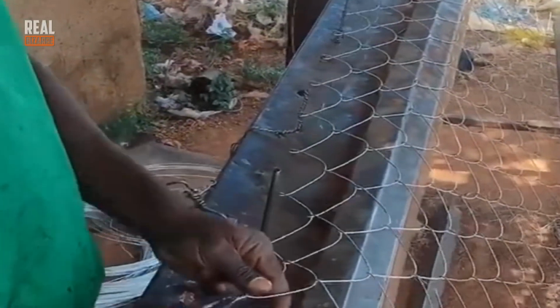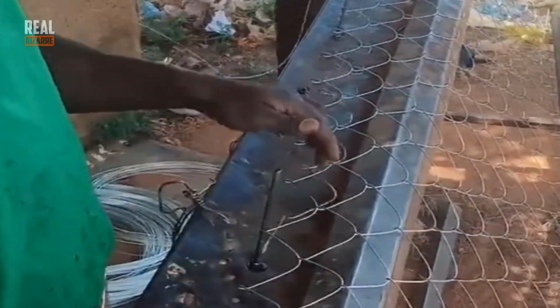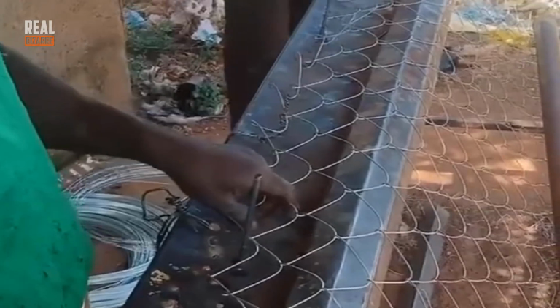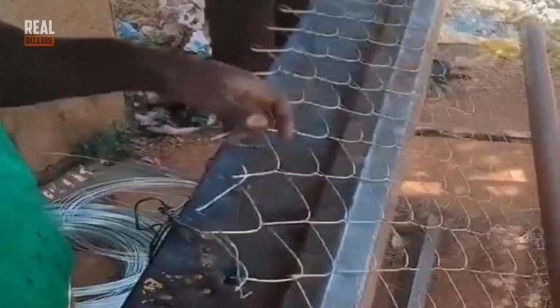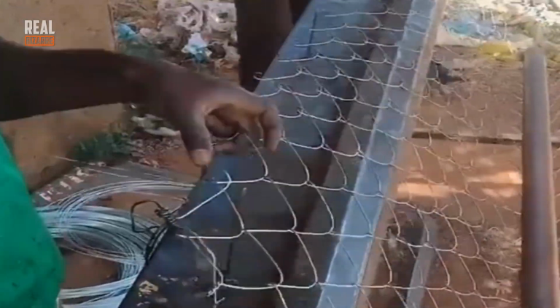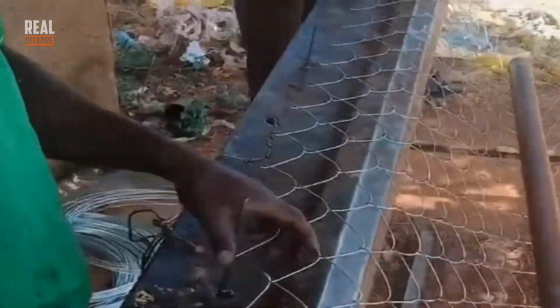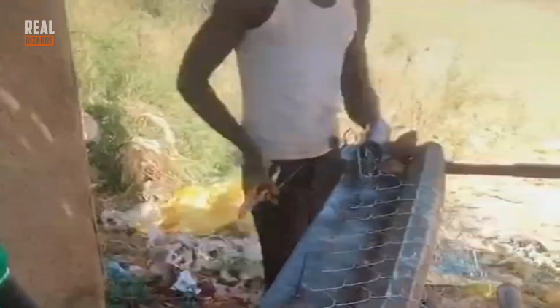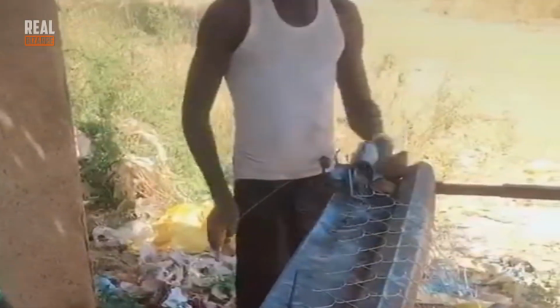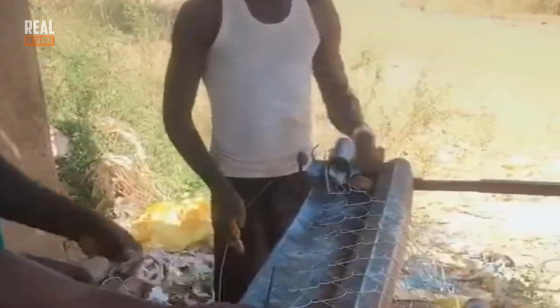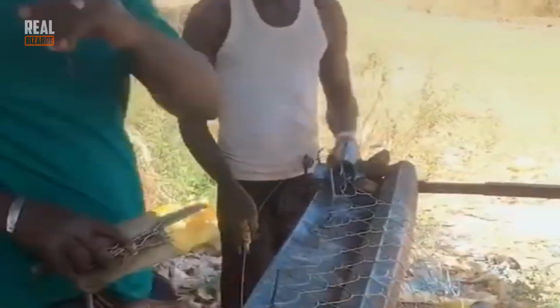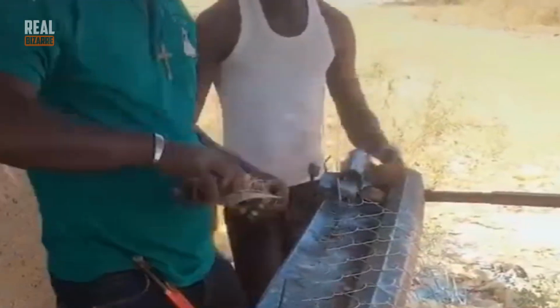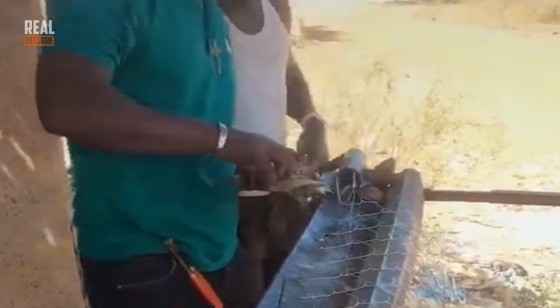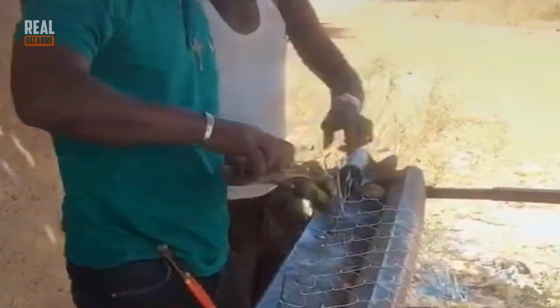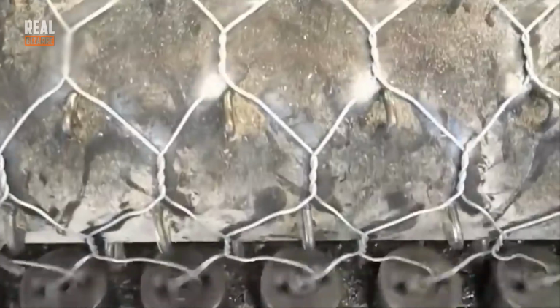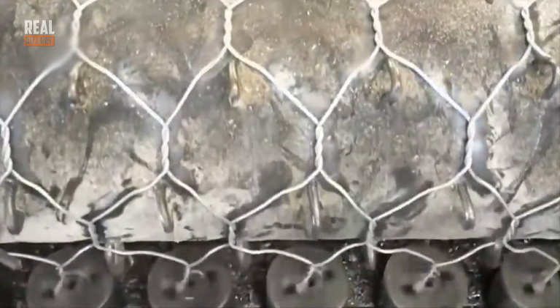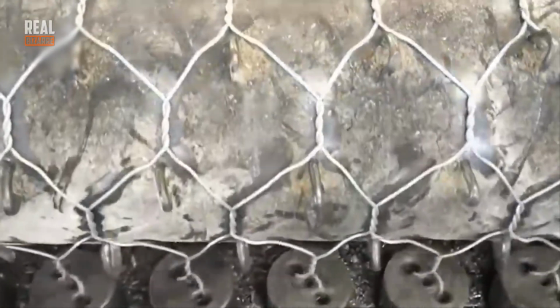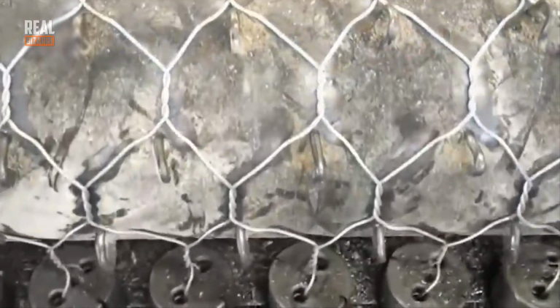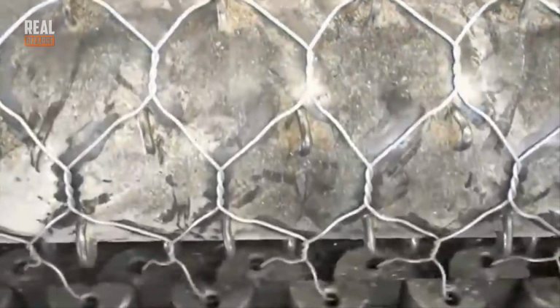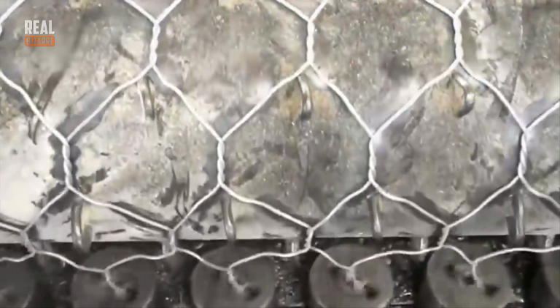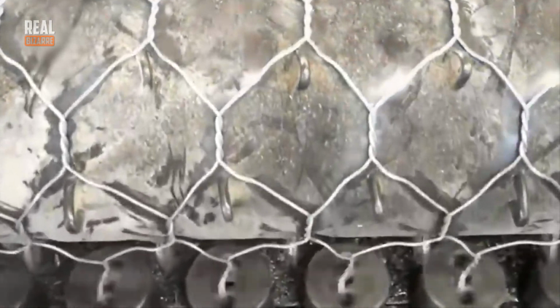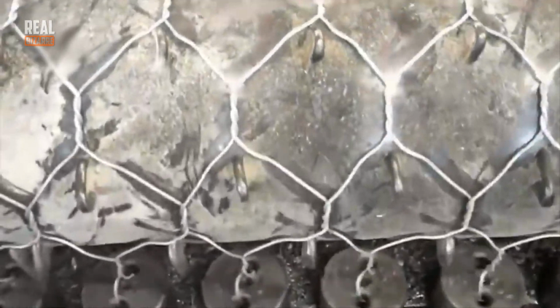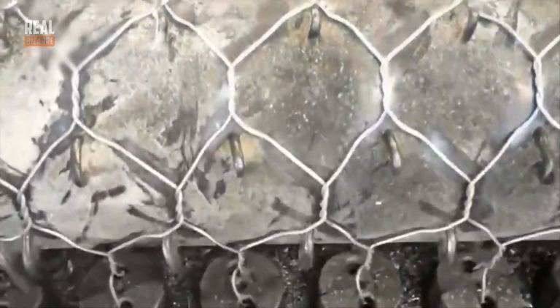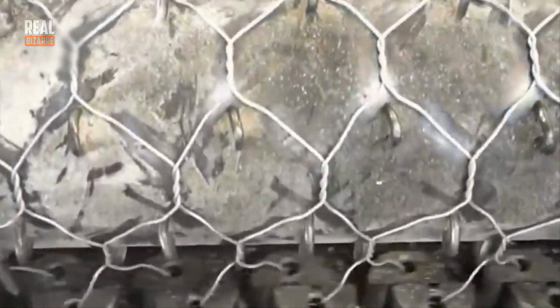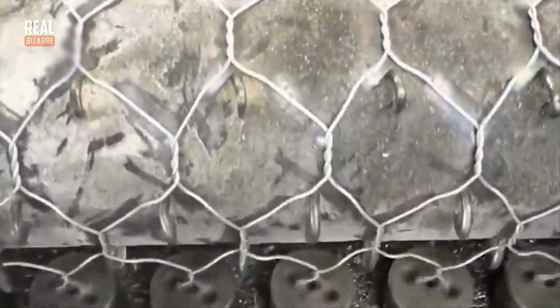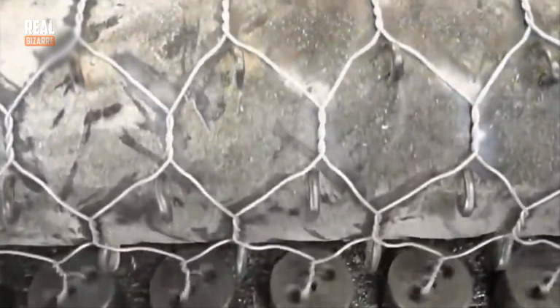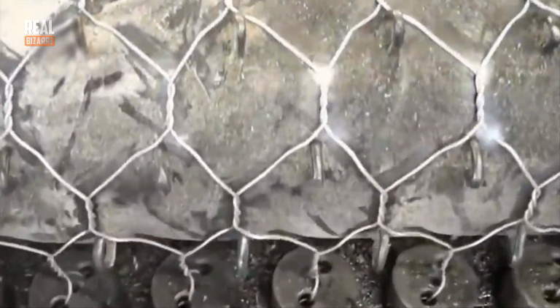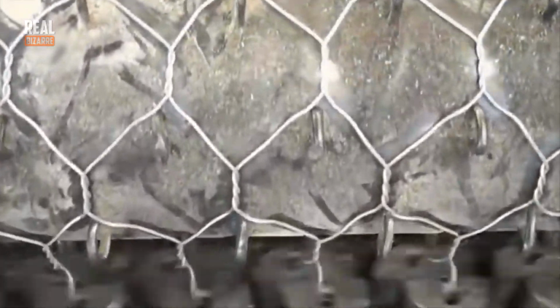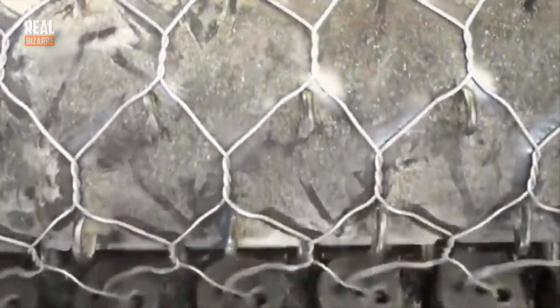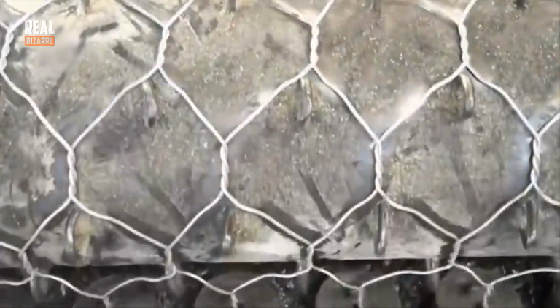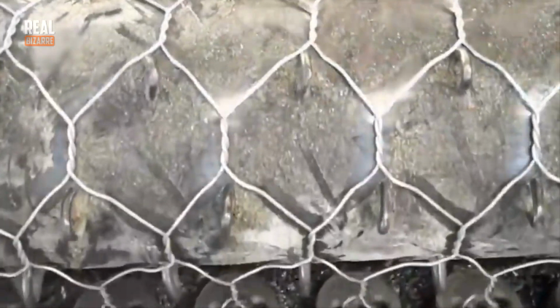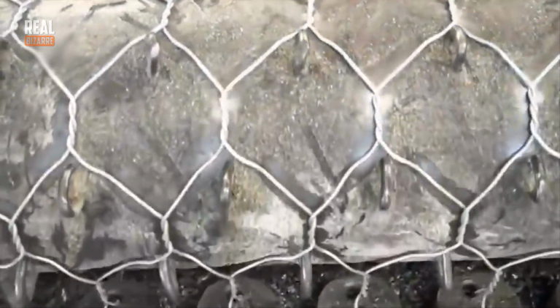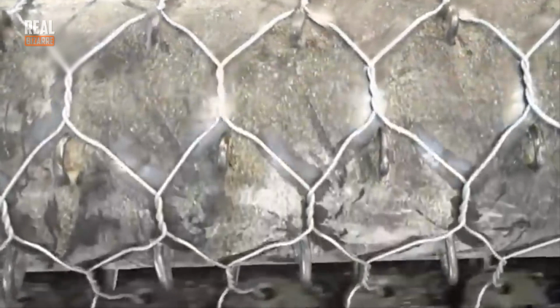Metal wire meshes are really in demand these days. But they are so hard to make, you might think. In fact, such meshes are made using special machines that tangle the wire in fascinating patterns.